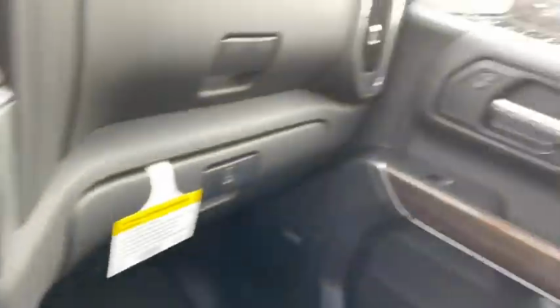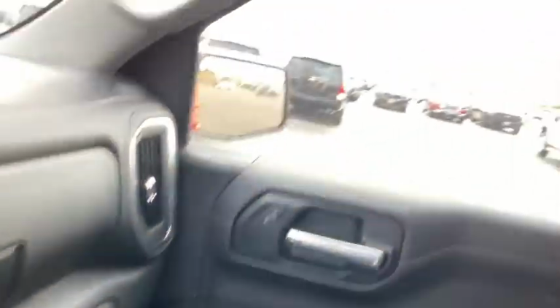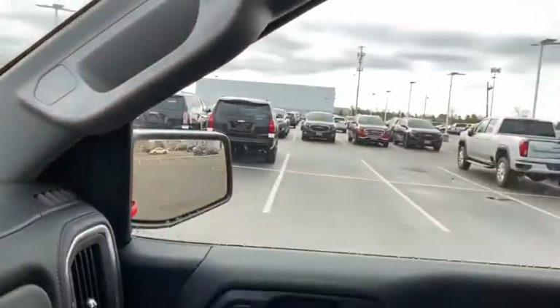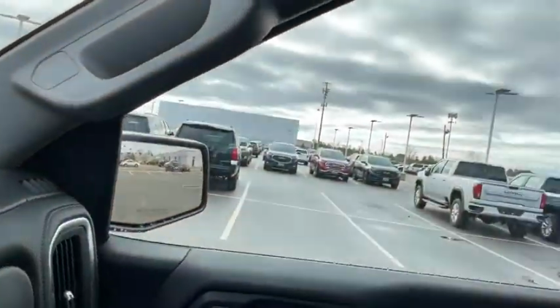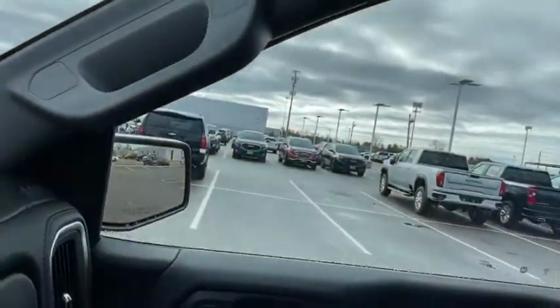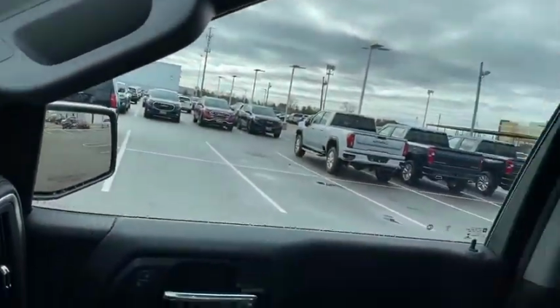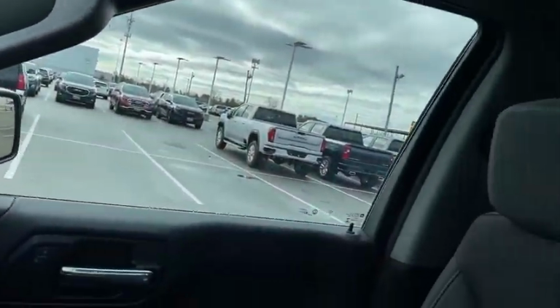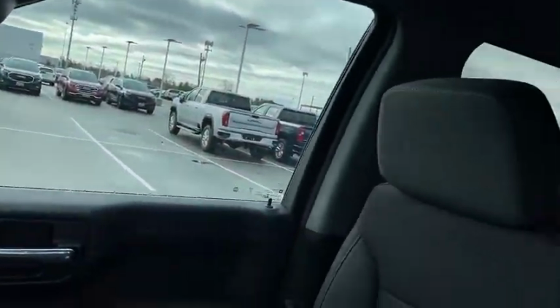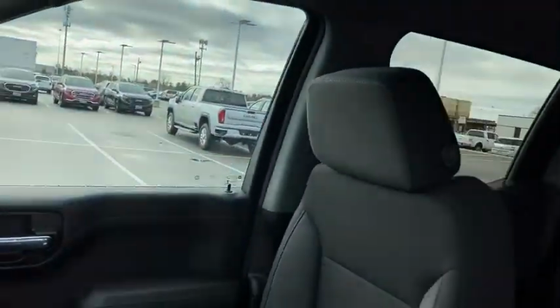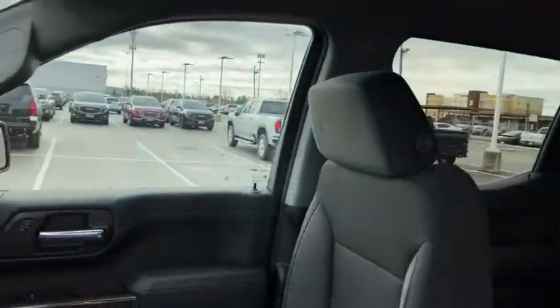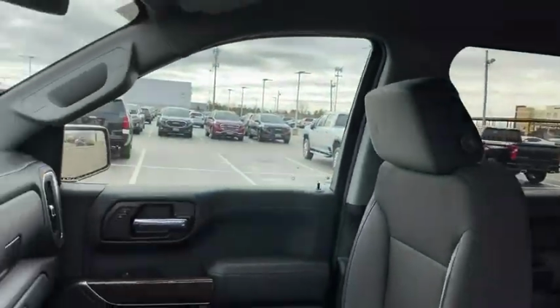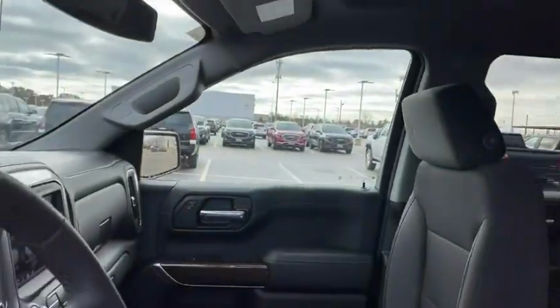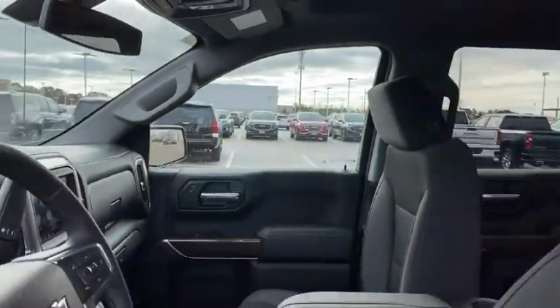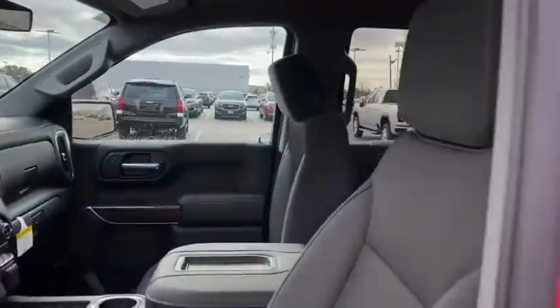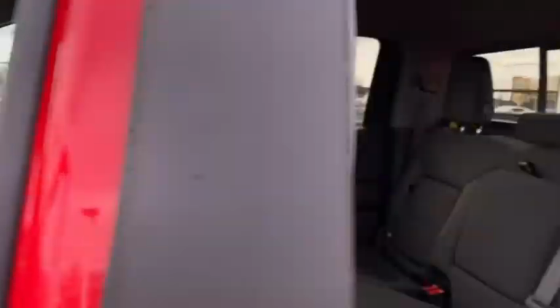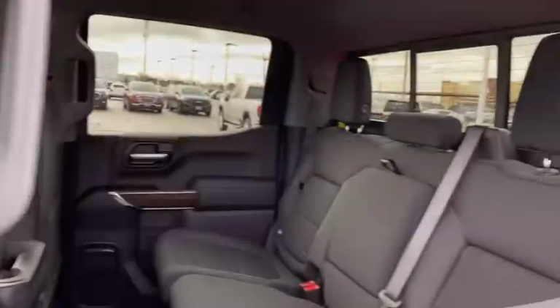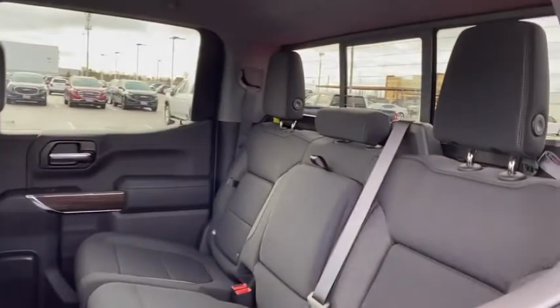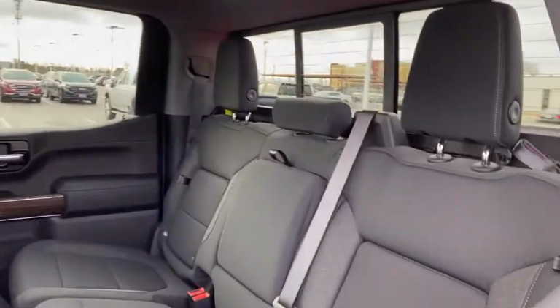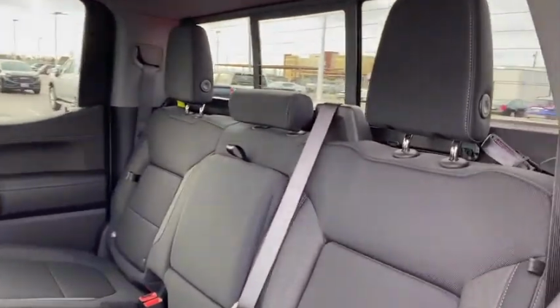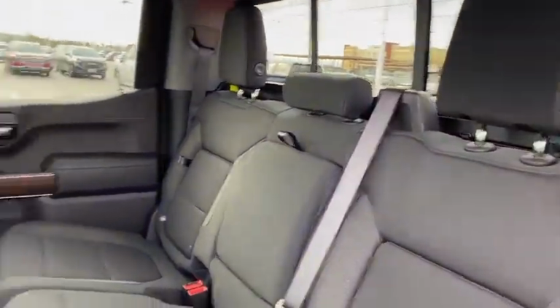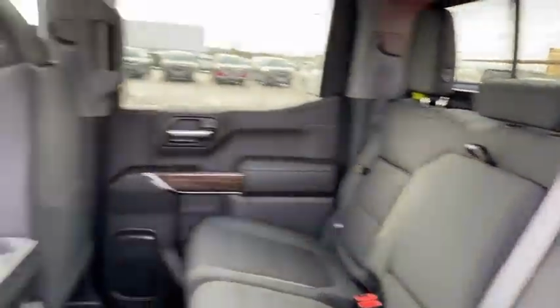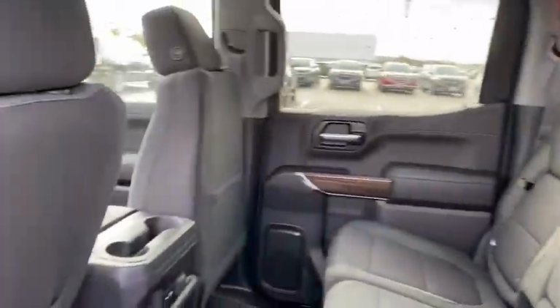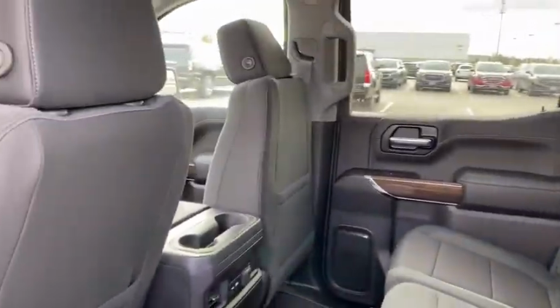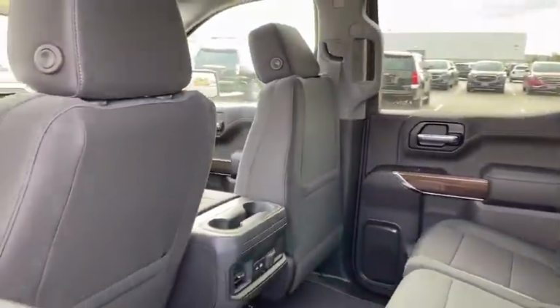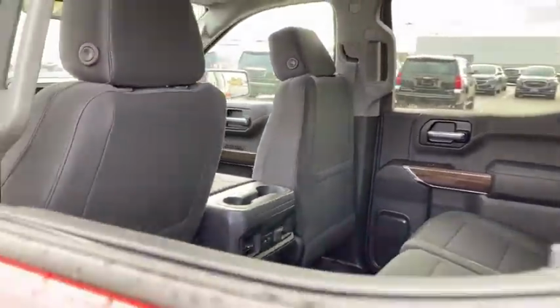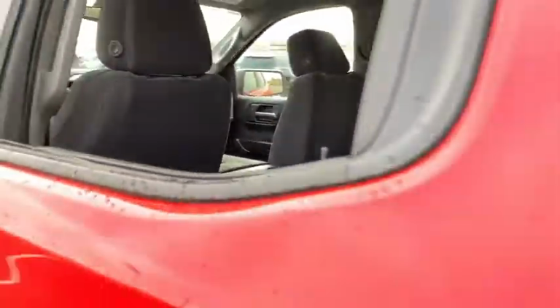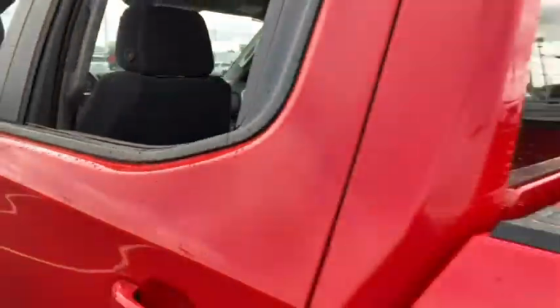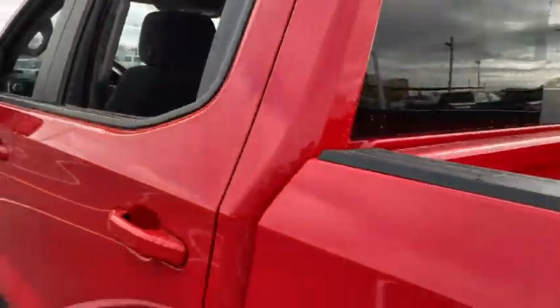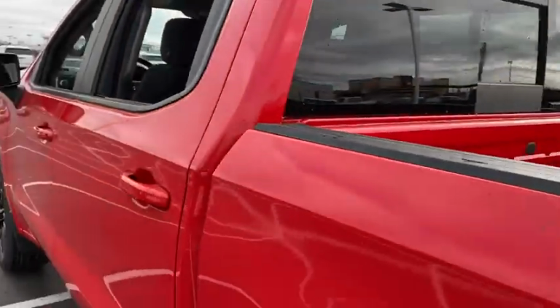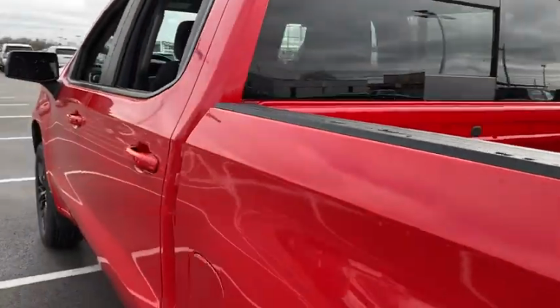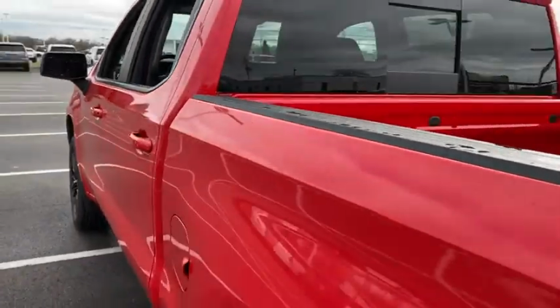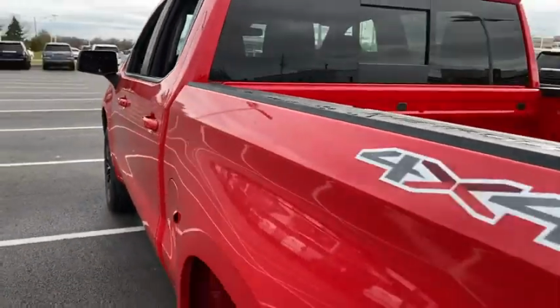Security system, rear window defroster, power door locks, power windows, compass, trip computer, tachometer, remote keyless entry, overhead console.